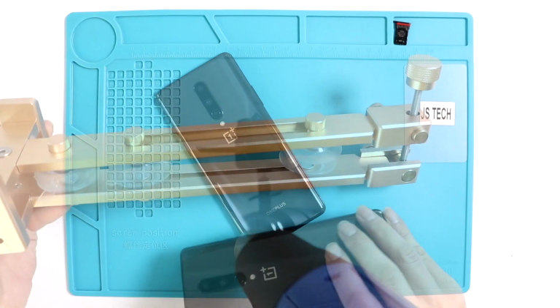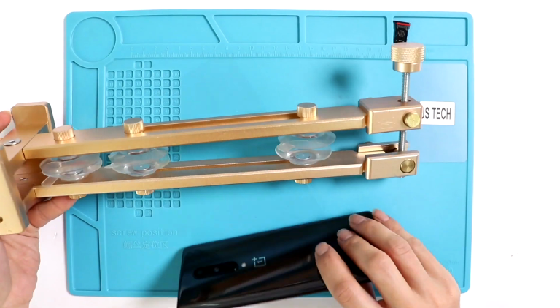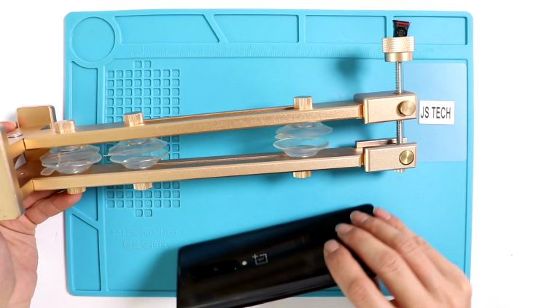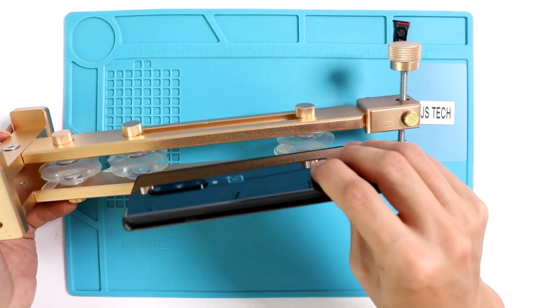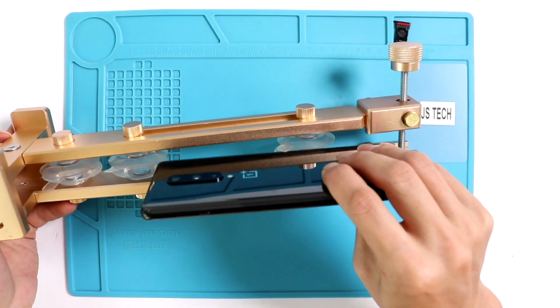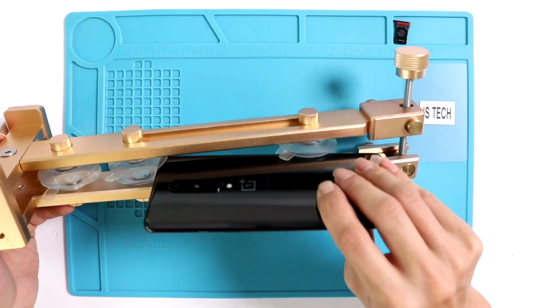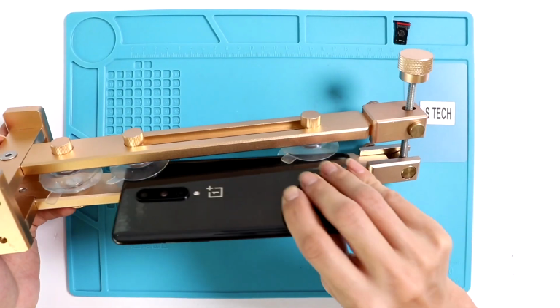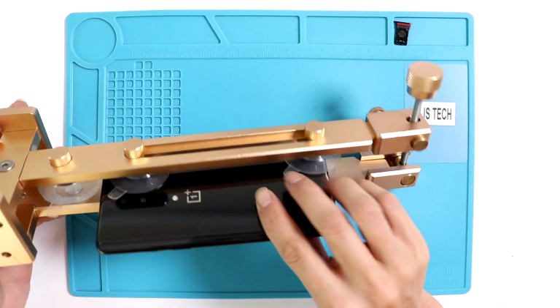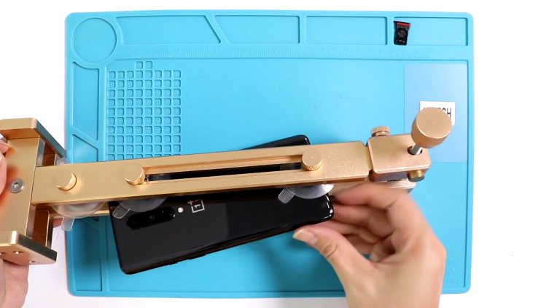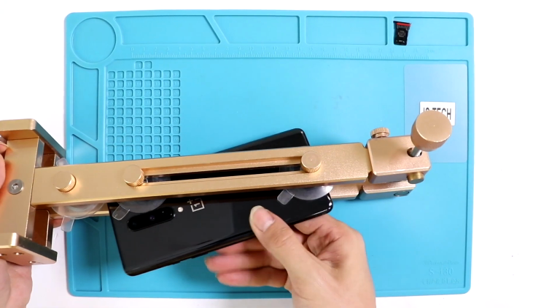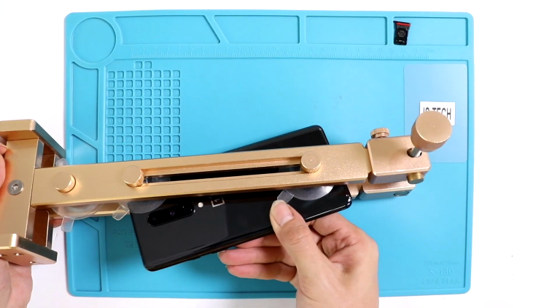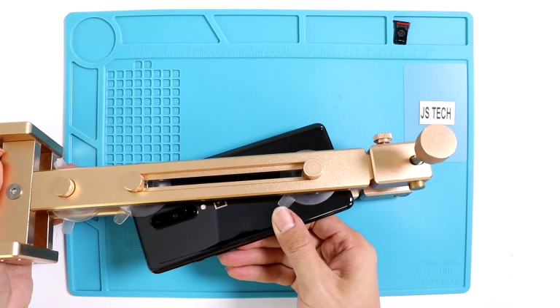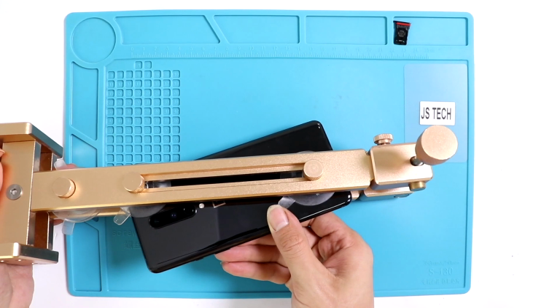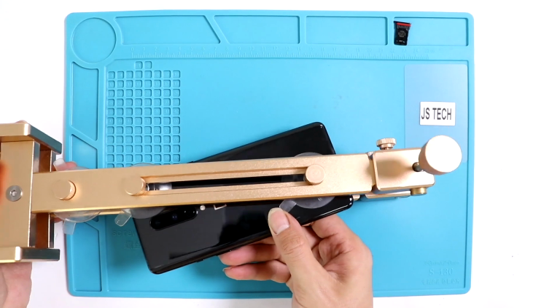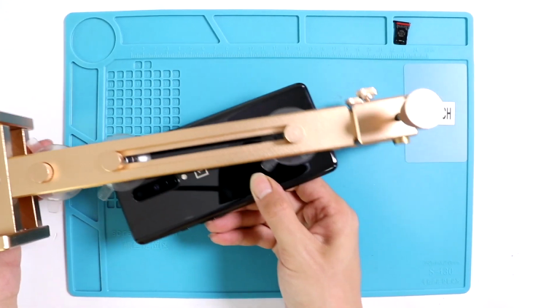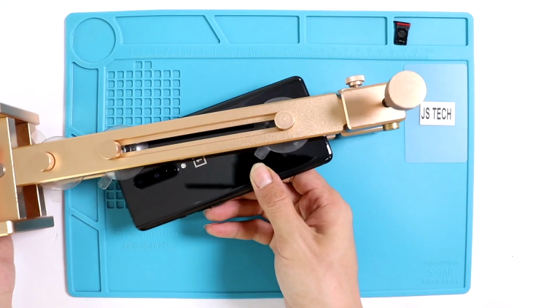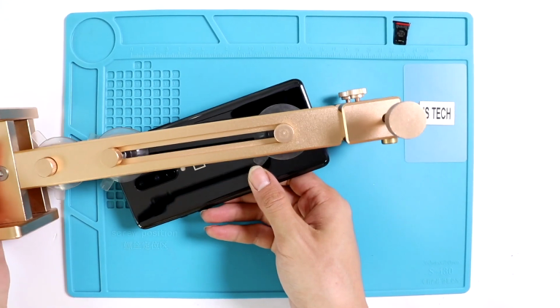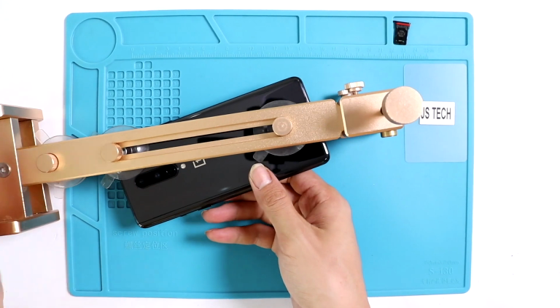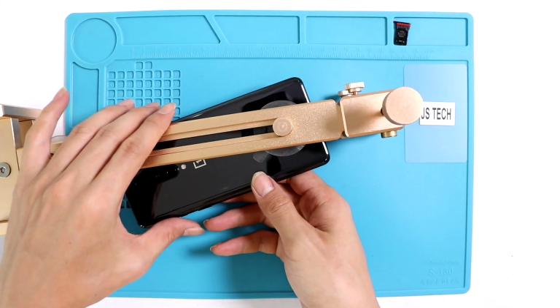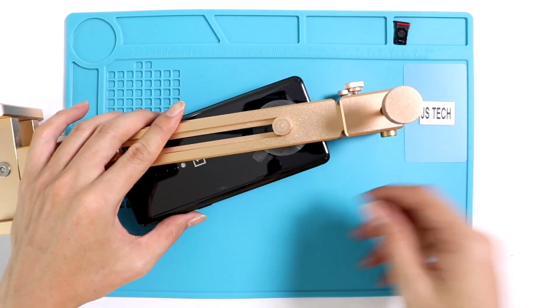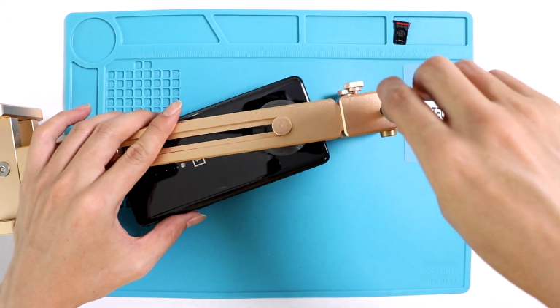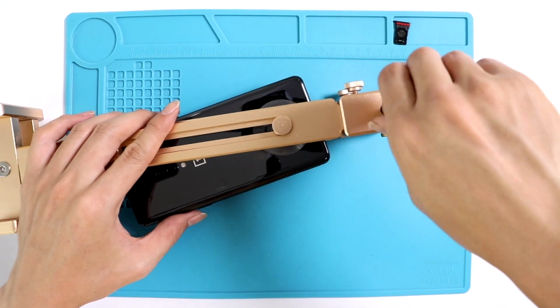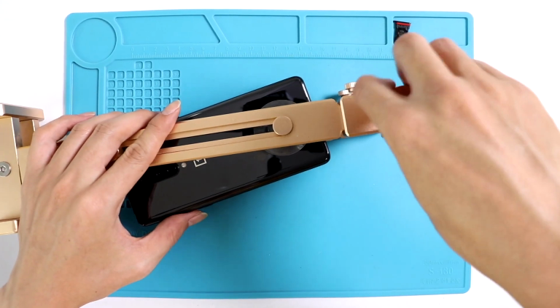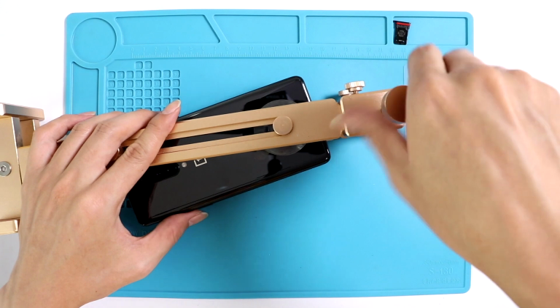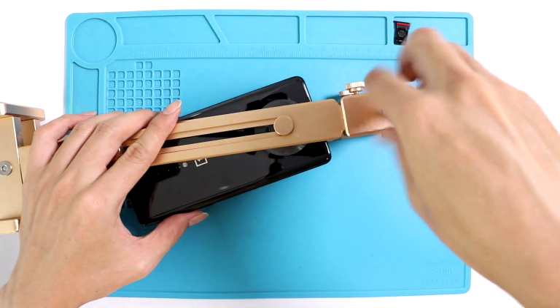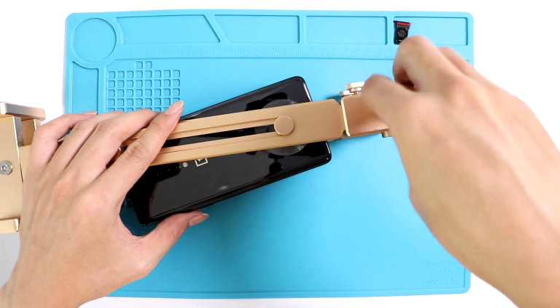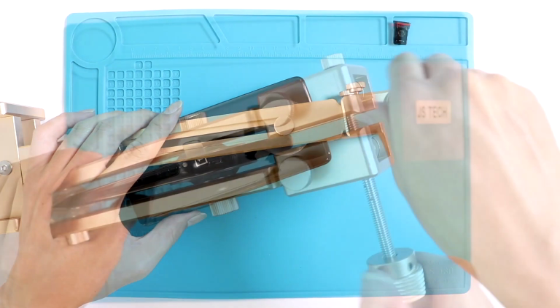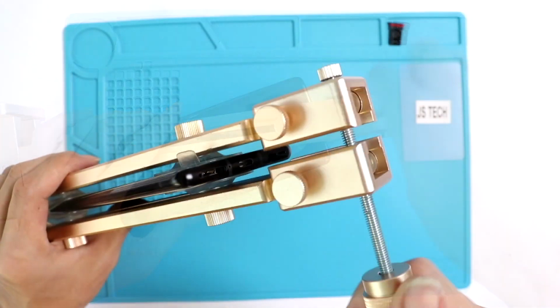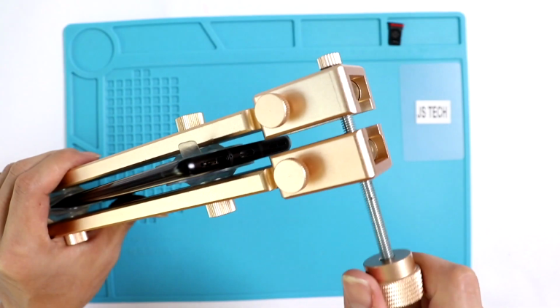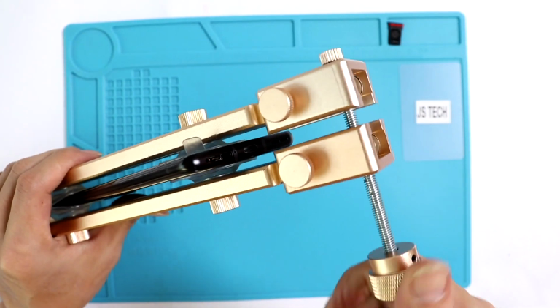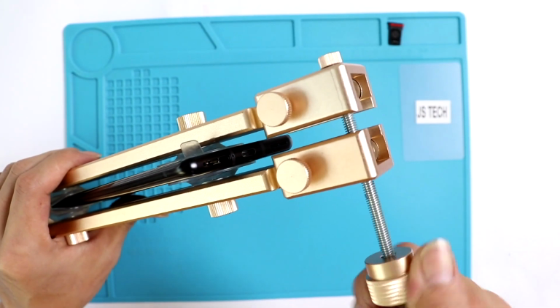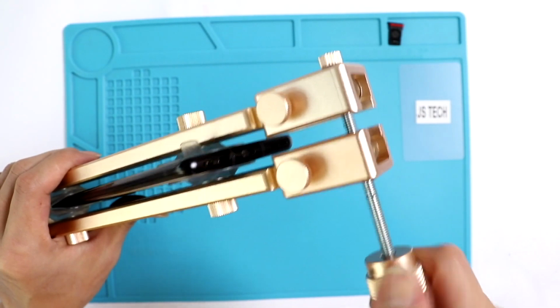Again we have the same back cover removal tool as last time. It slowly pulls up the back cover and flex cables attached to the phone without damaging or reshaping it. The tool is doing a great job by minimizing the pulling pressure — very handy for a disassembly process.